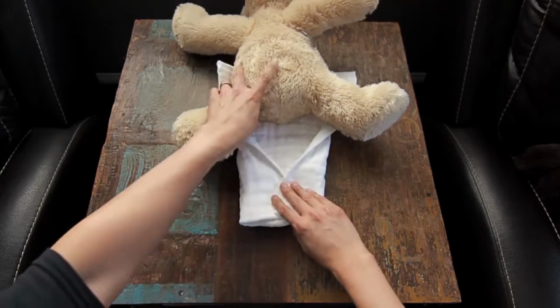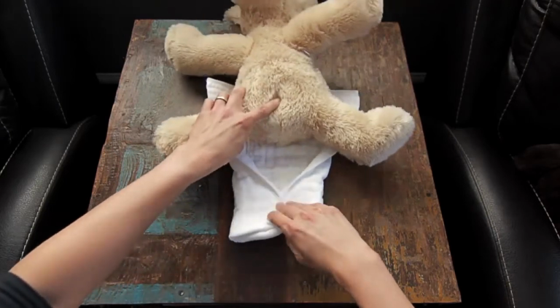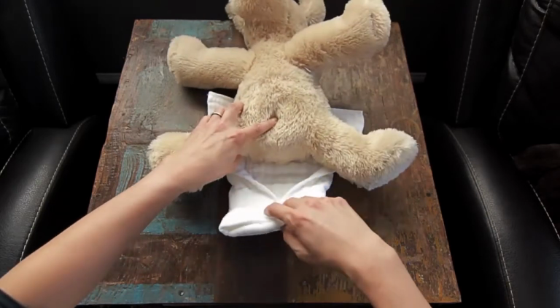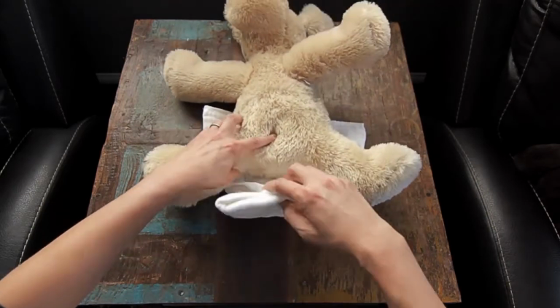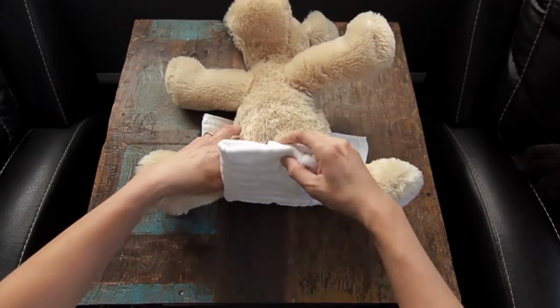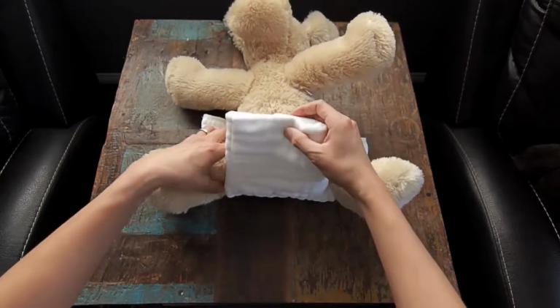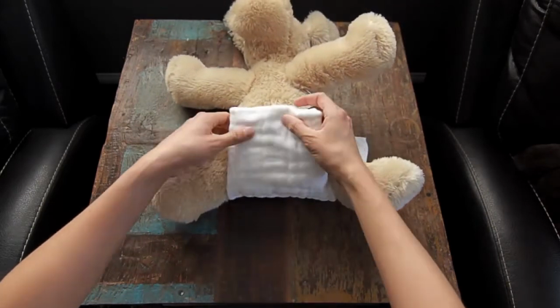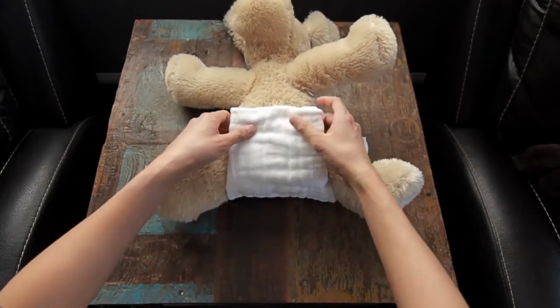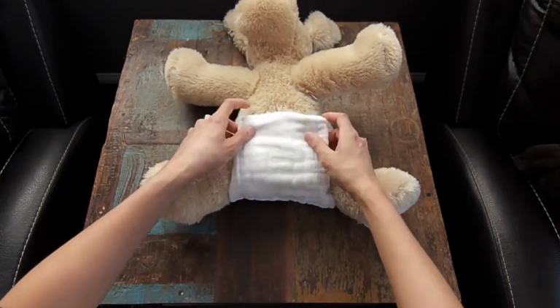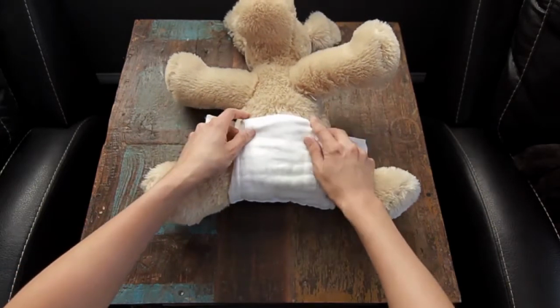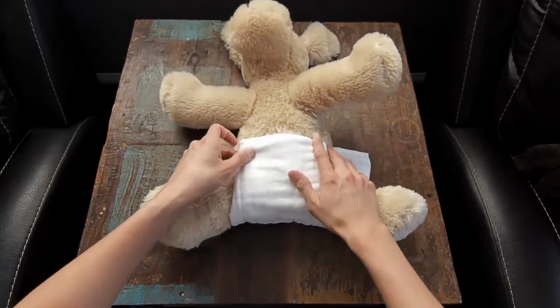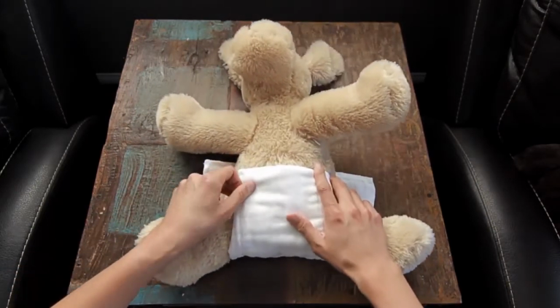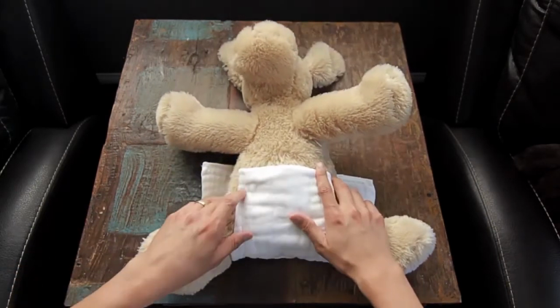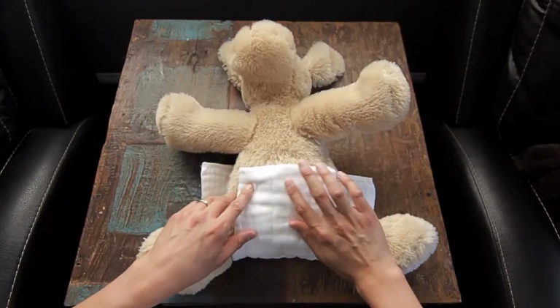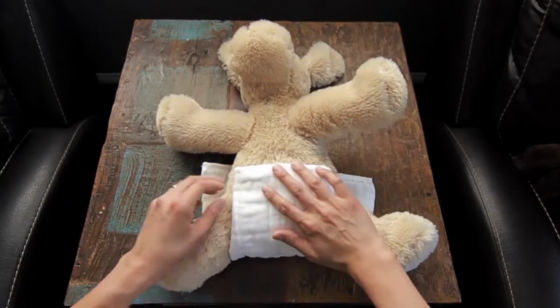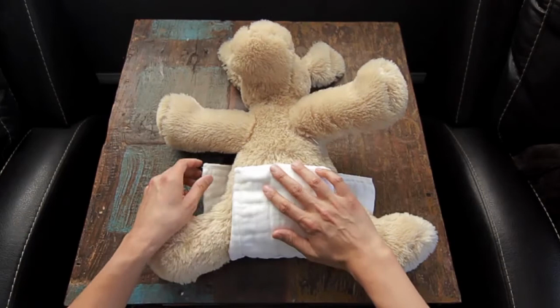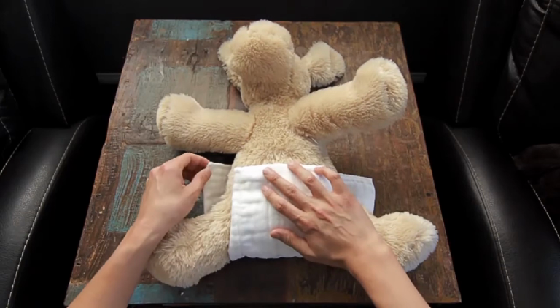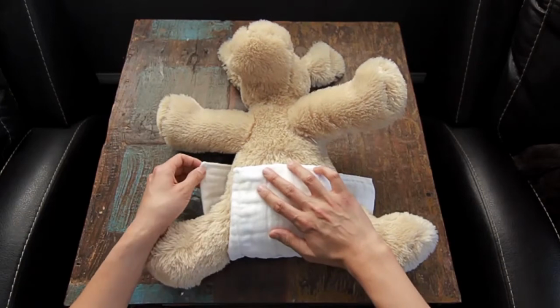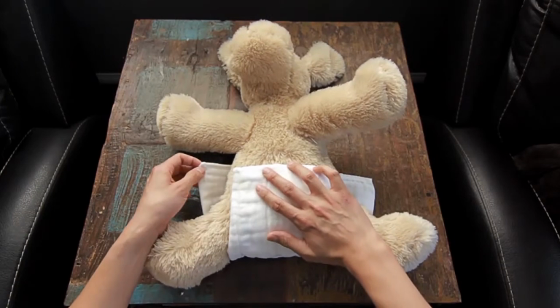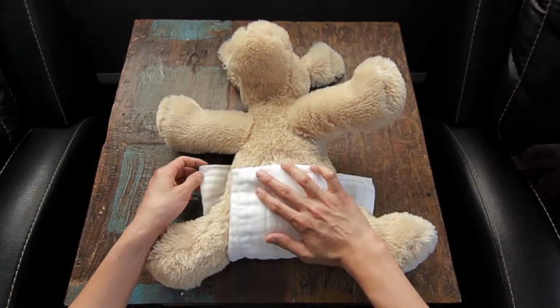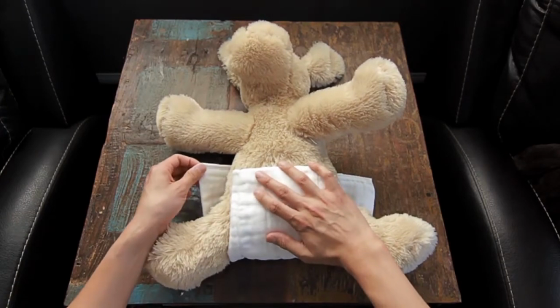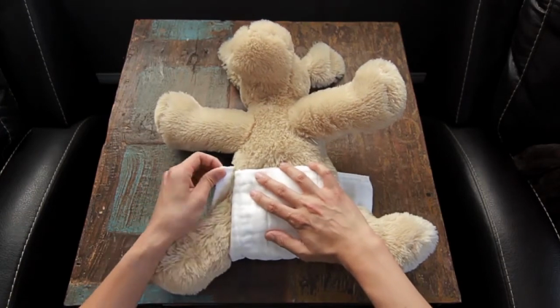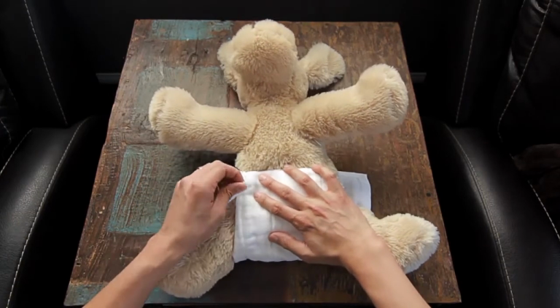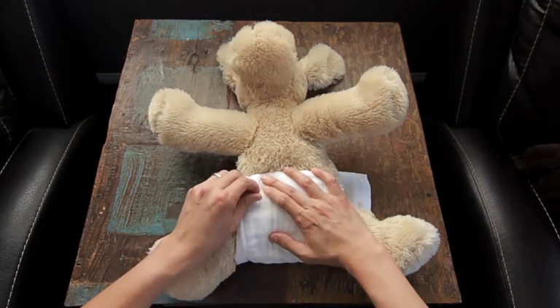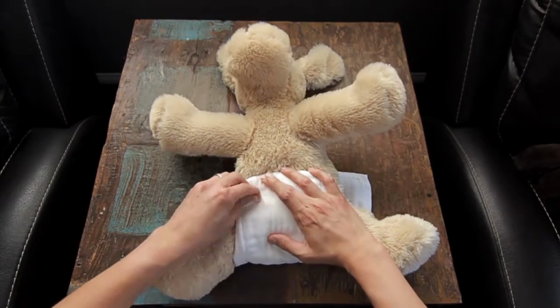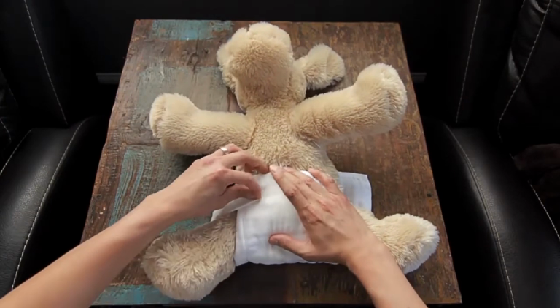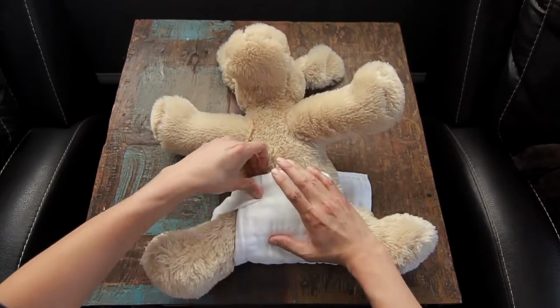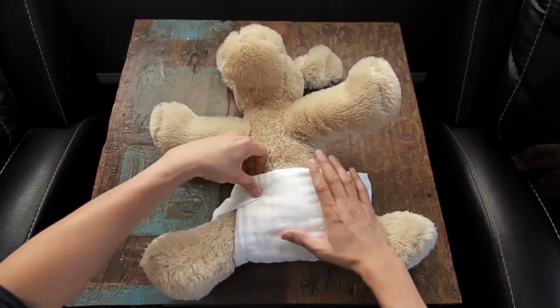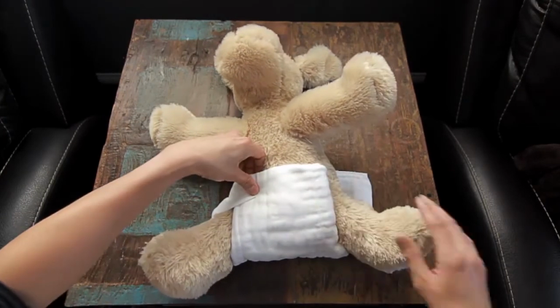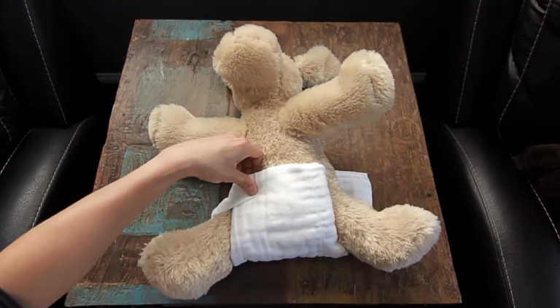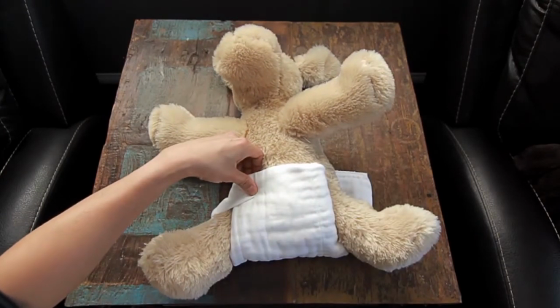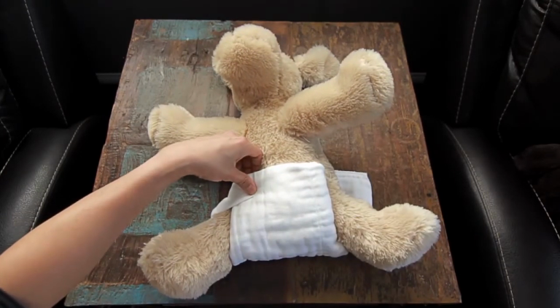Next you want to pull the cloth diaper up towards the baby's stomach. Now take the corners, pull them up and over the baby's hip towards the front of the cloth diaper.